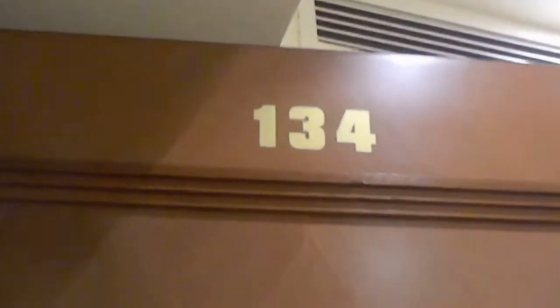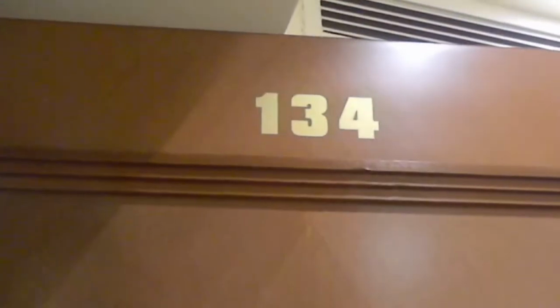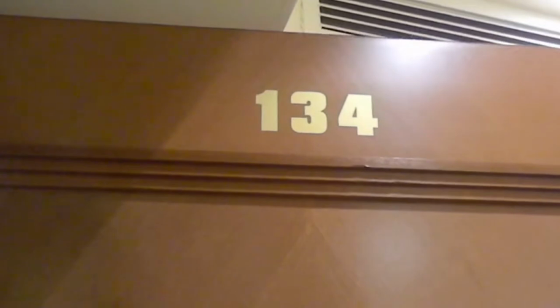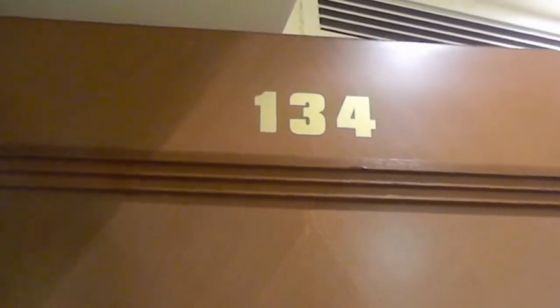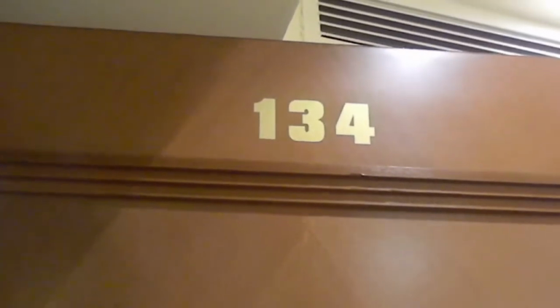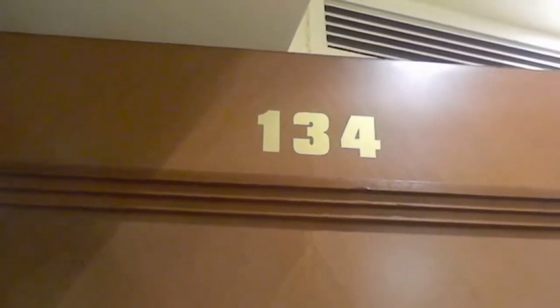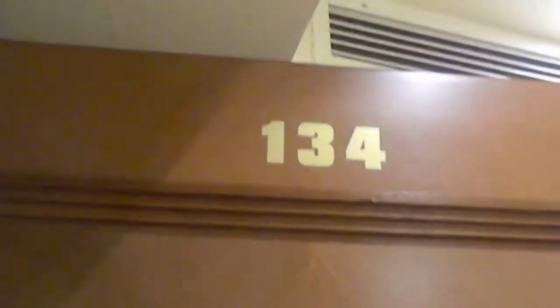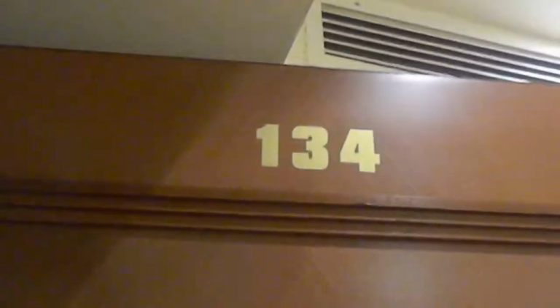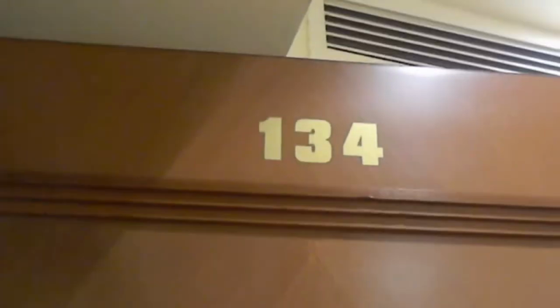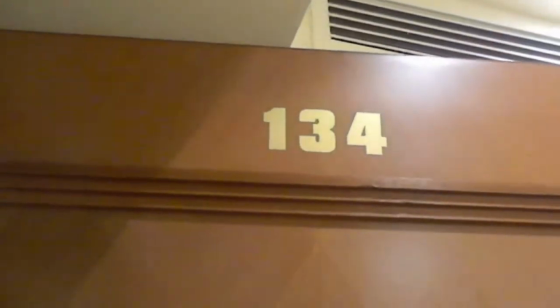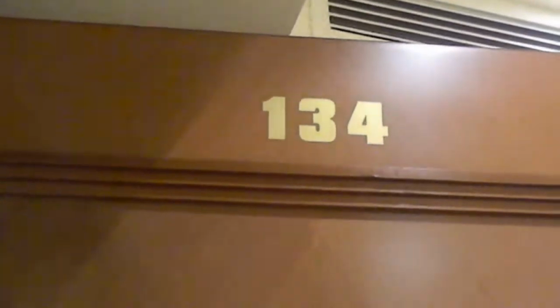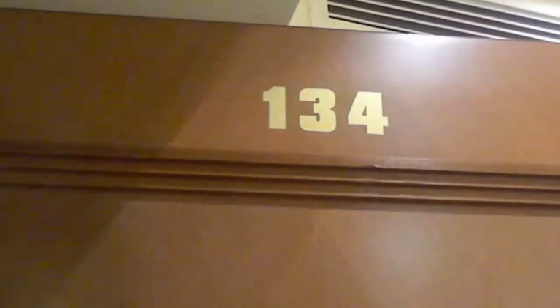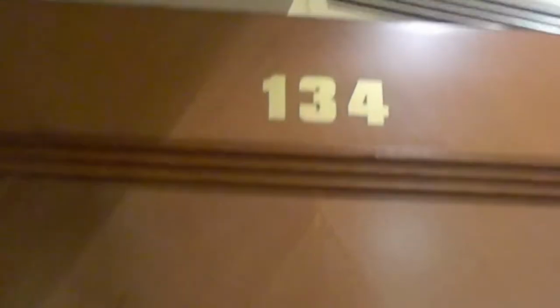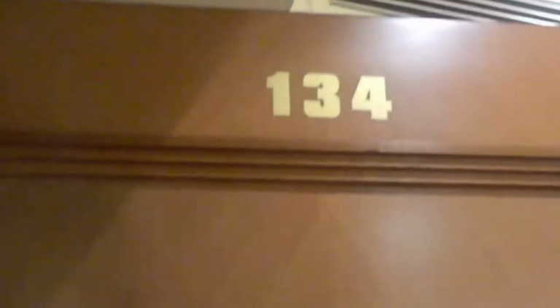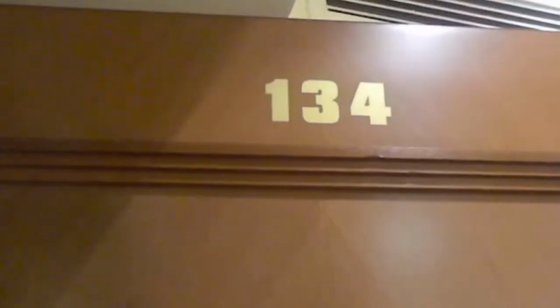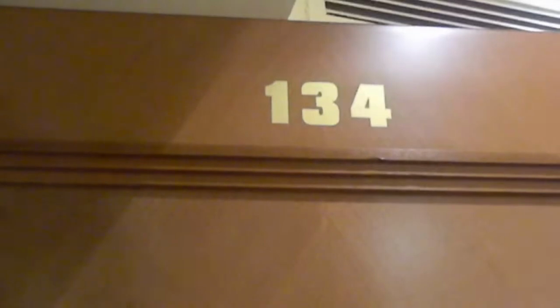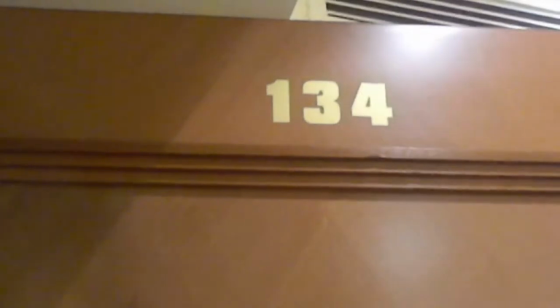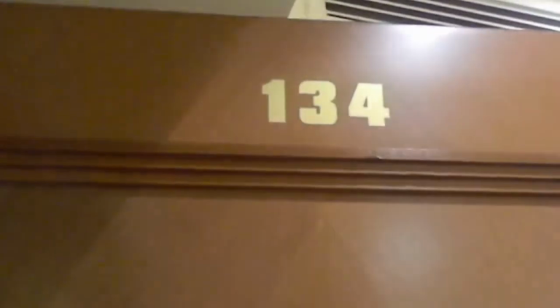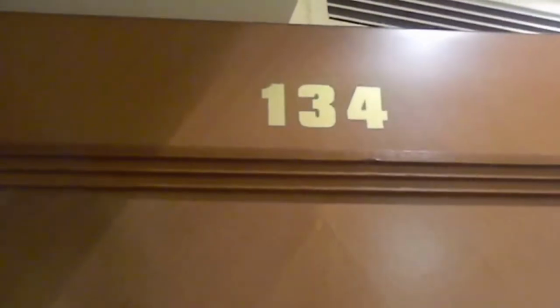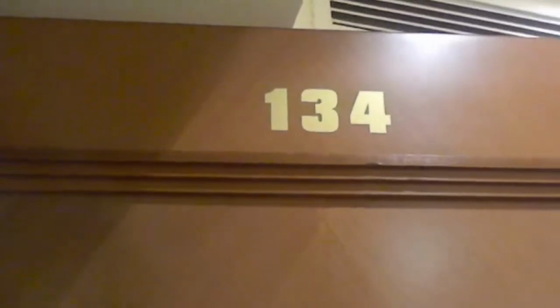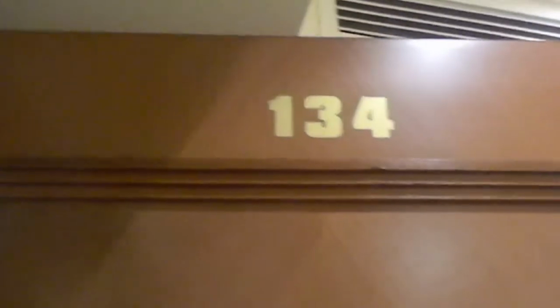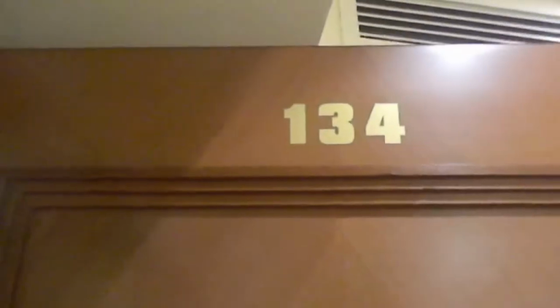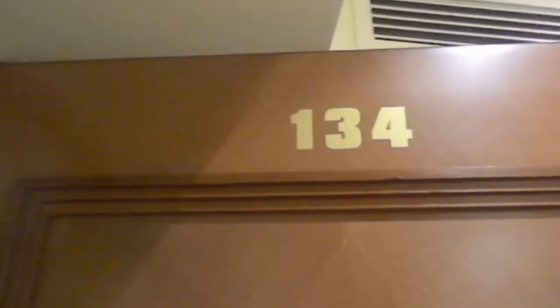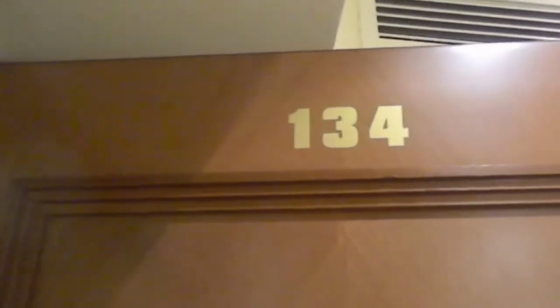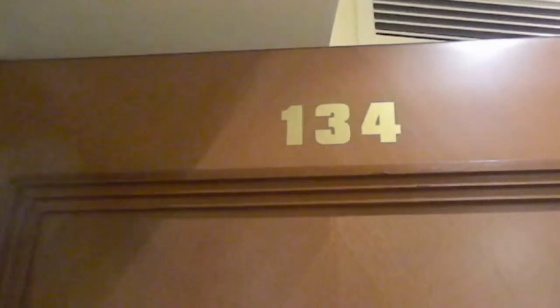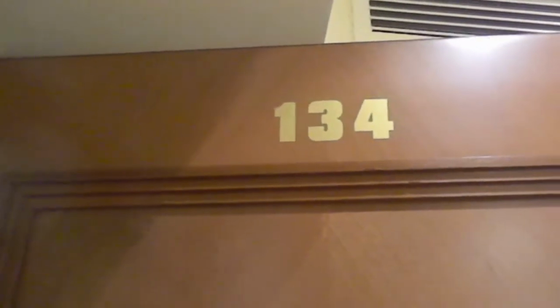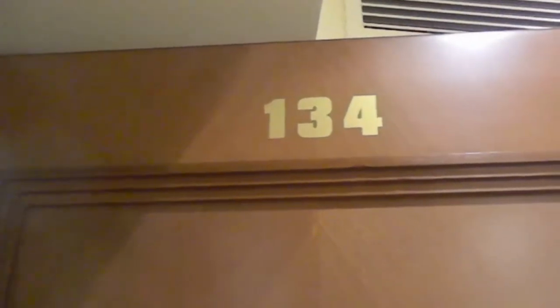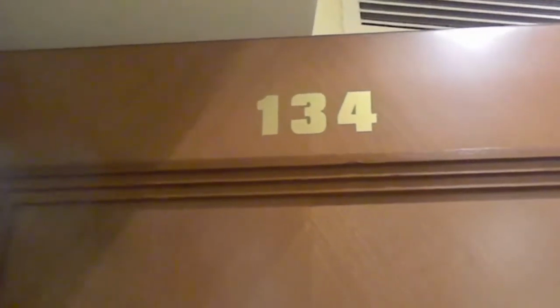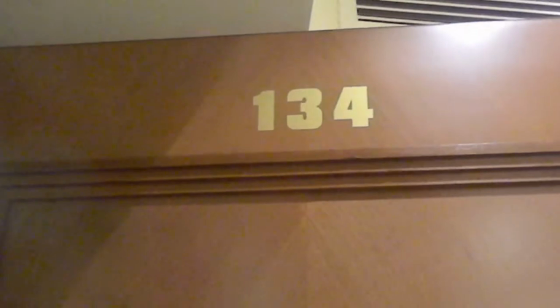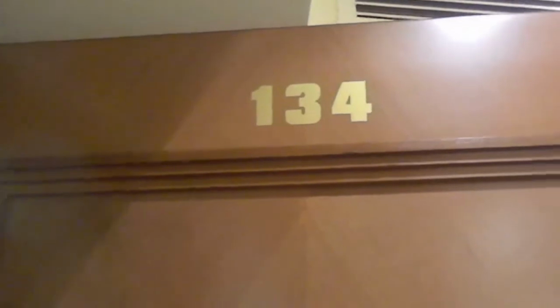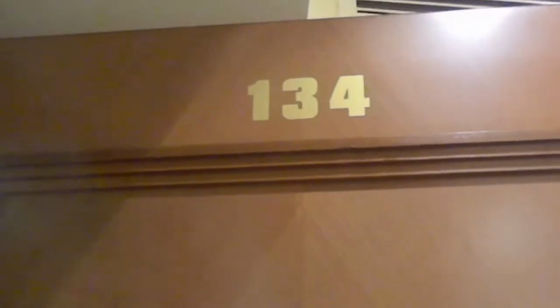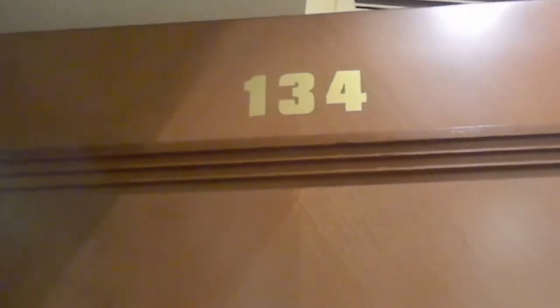I'm staying at the Dan Hotel in Tel Aviv in room 134, and I would like to show you a couple of features that I basically like very much about the room.